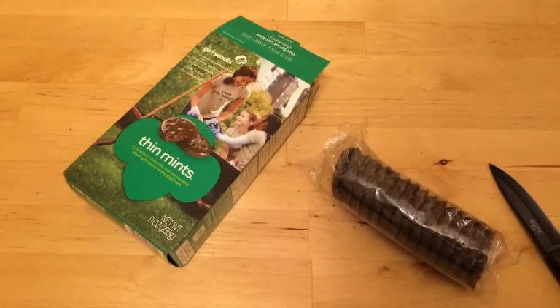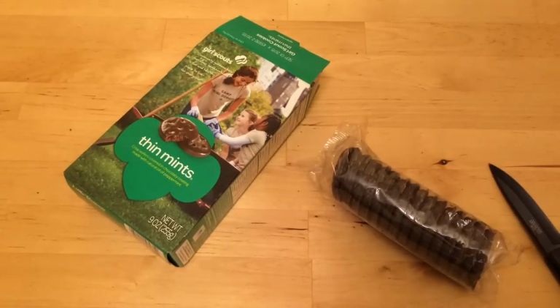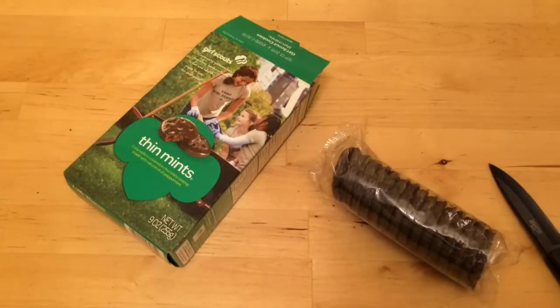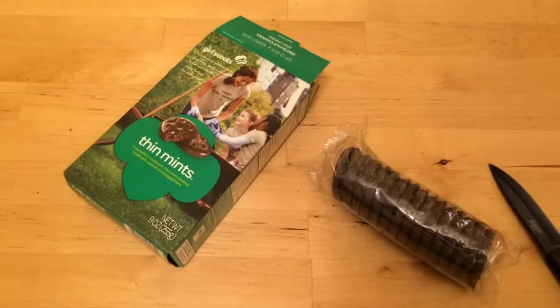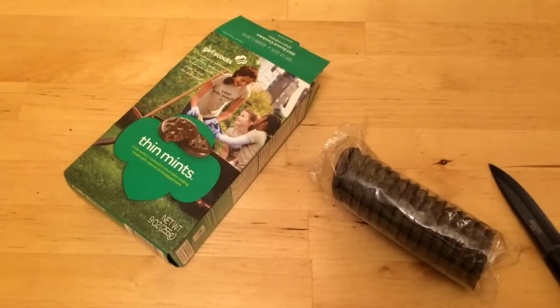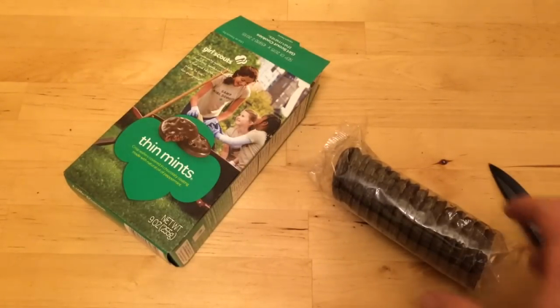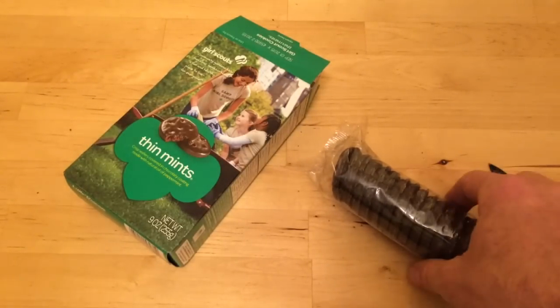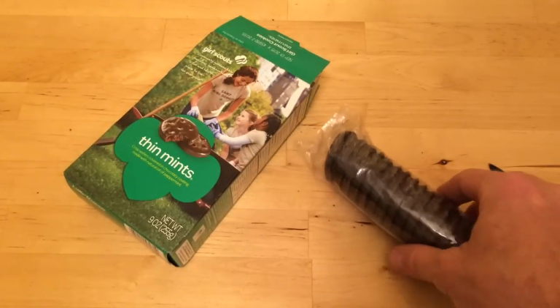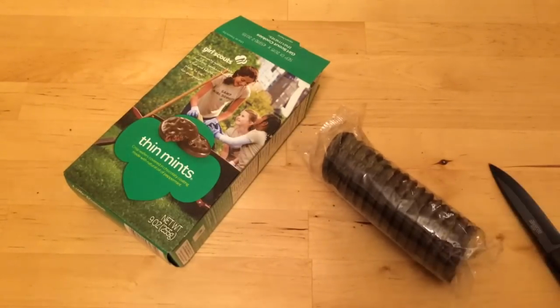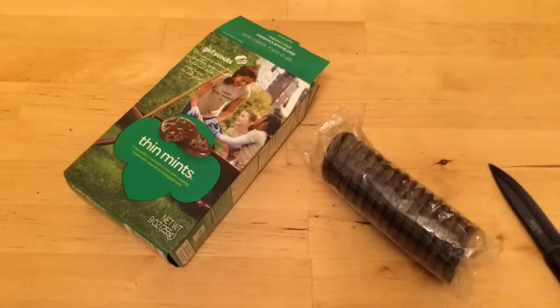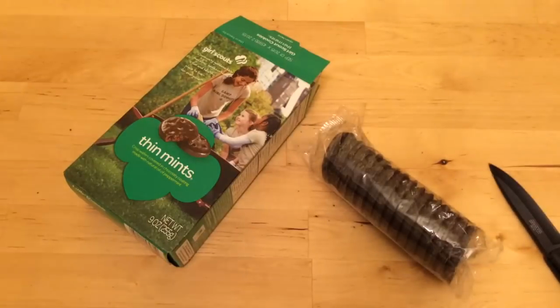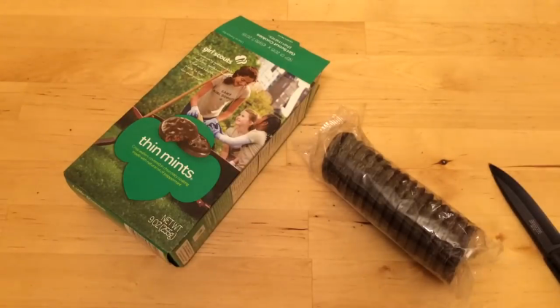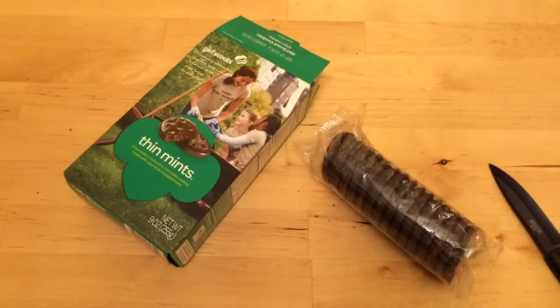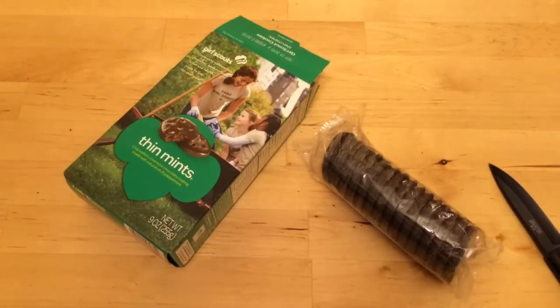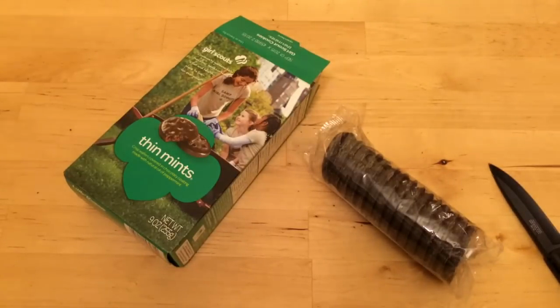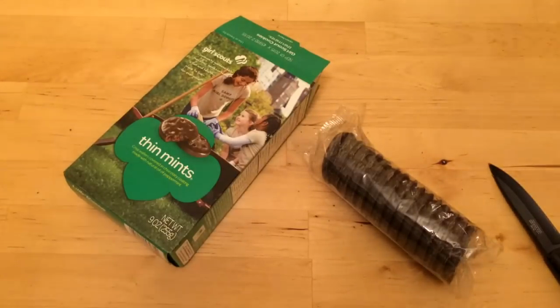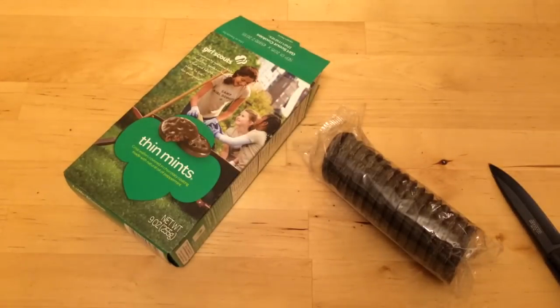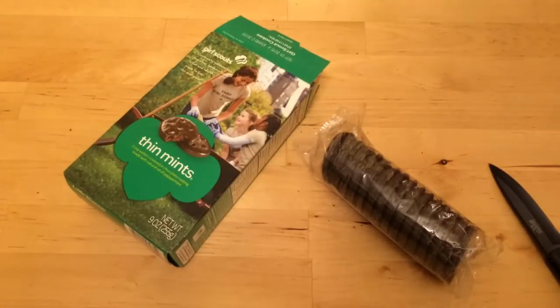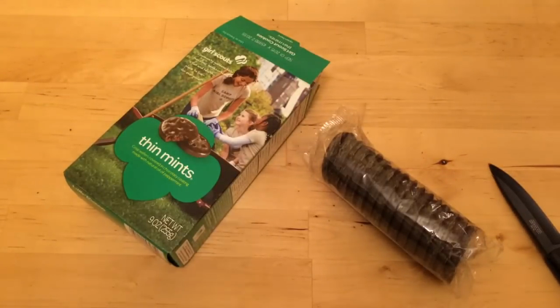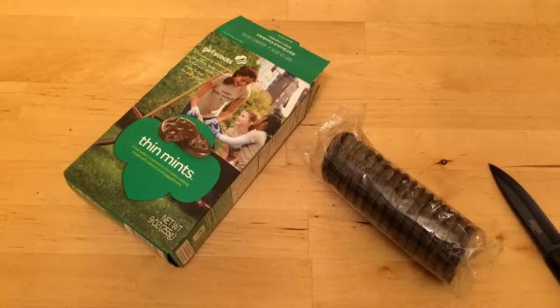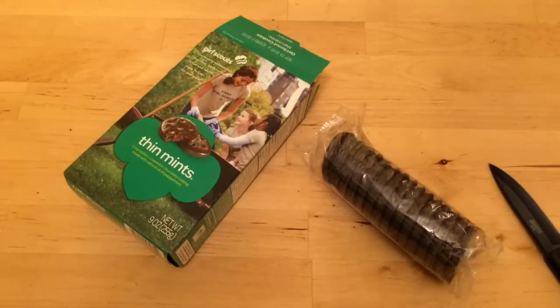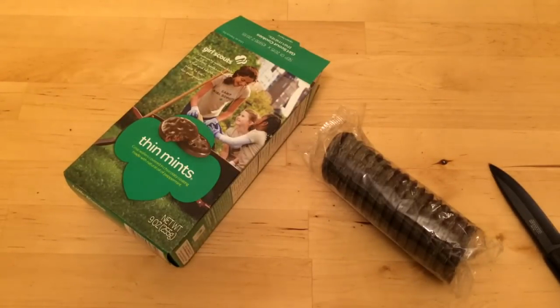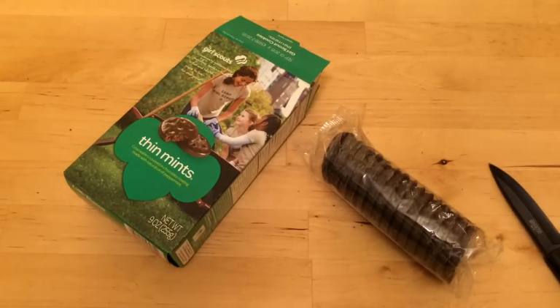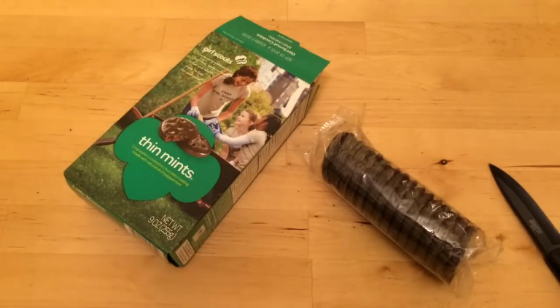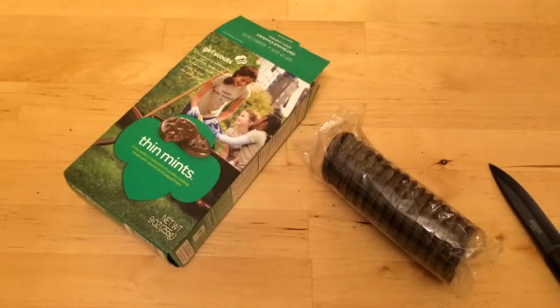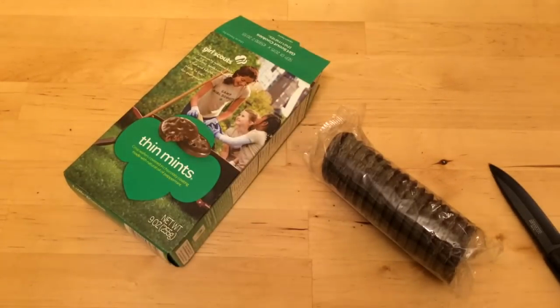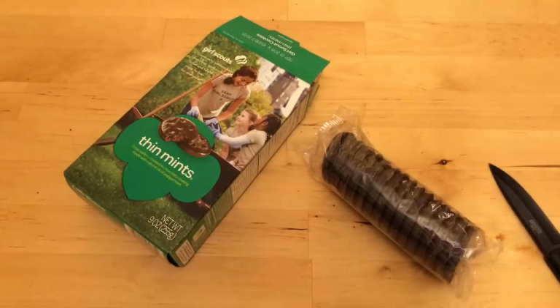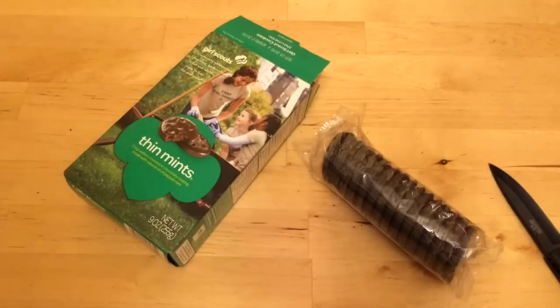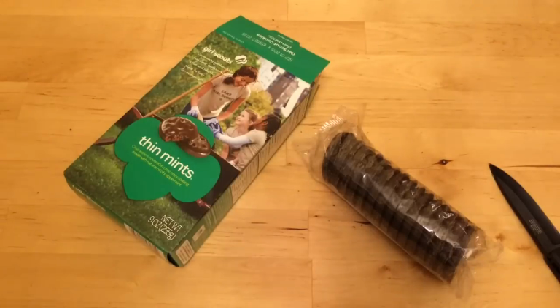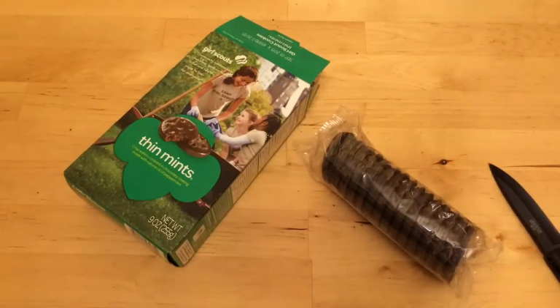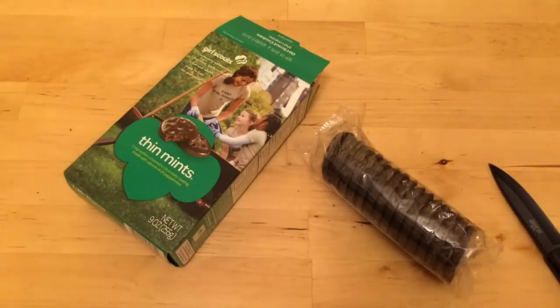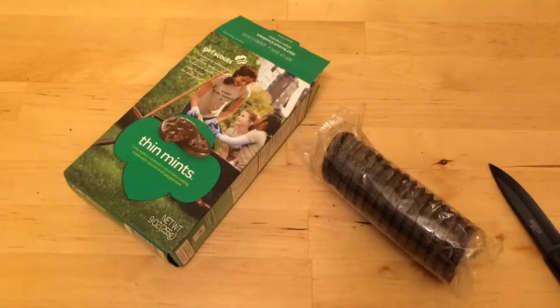Thin Mint tip of the day: try putting them in the freezer before you eat them. Or try dipping them in coffee before you eat them — that's also excellent.